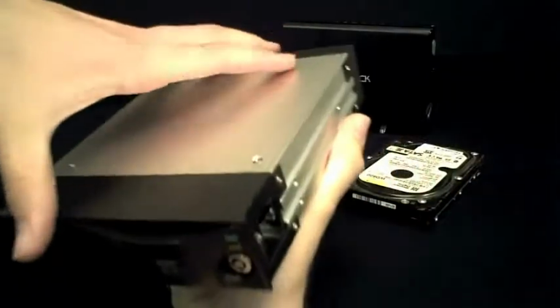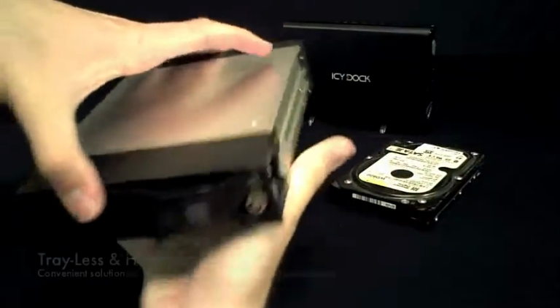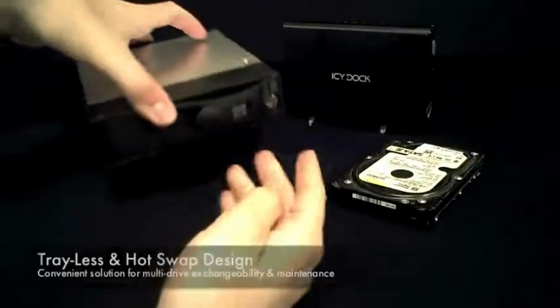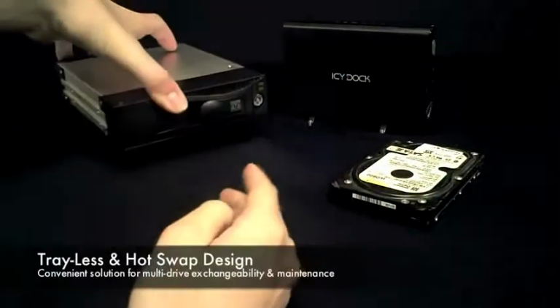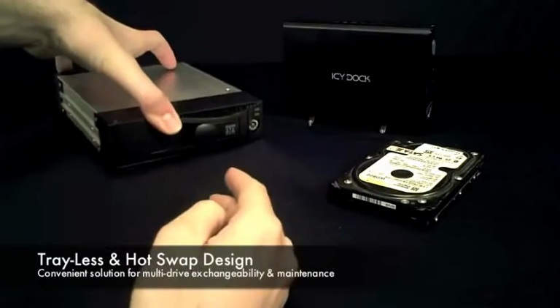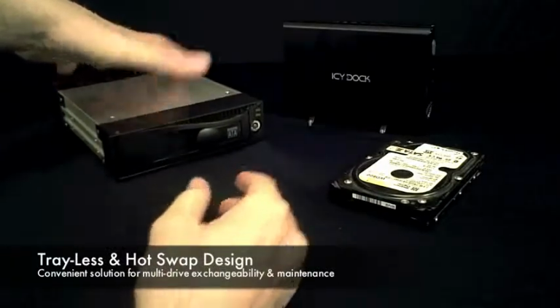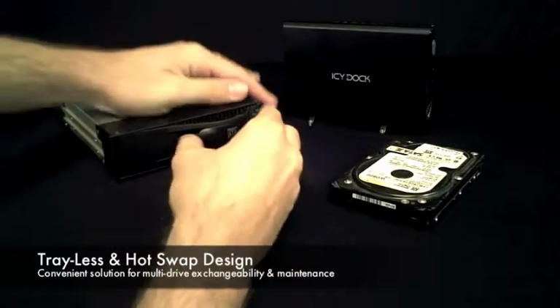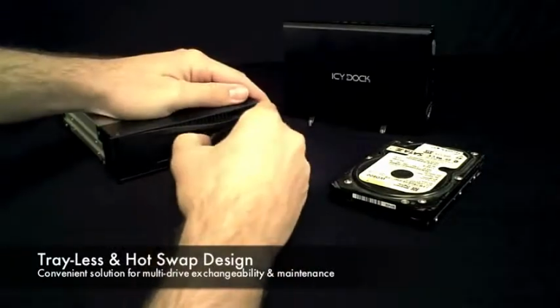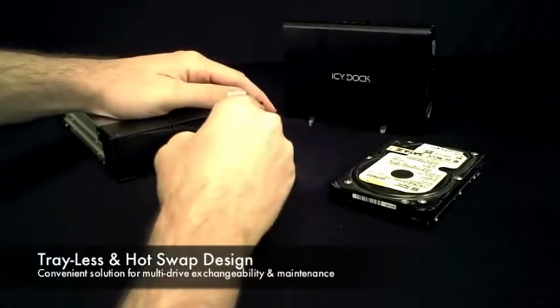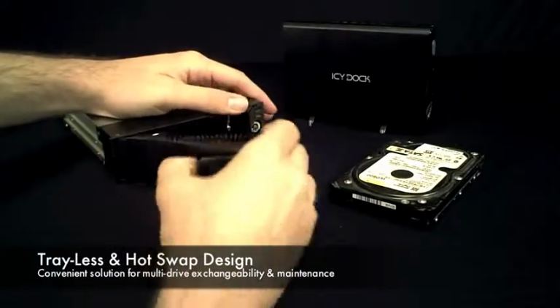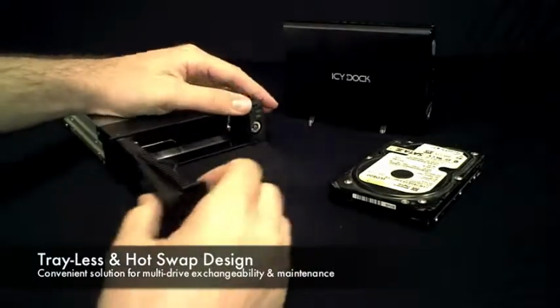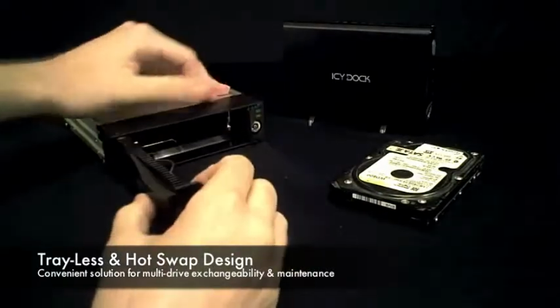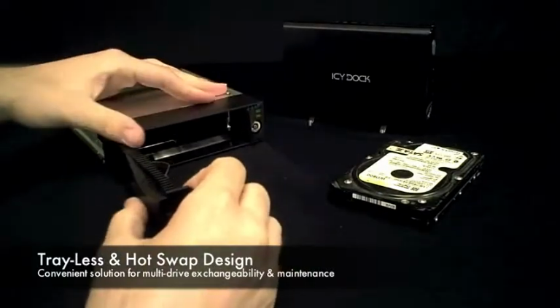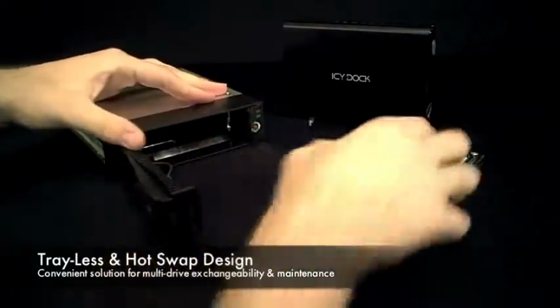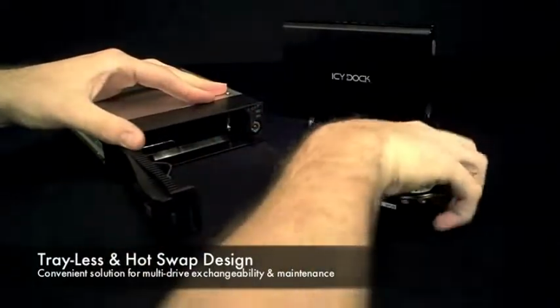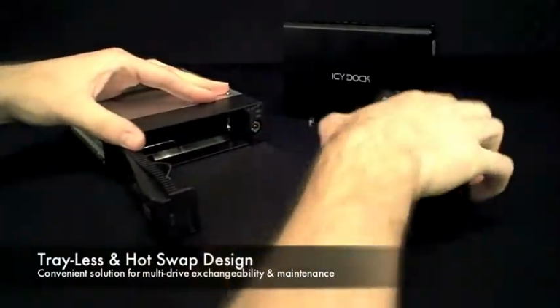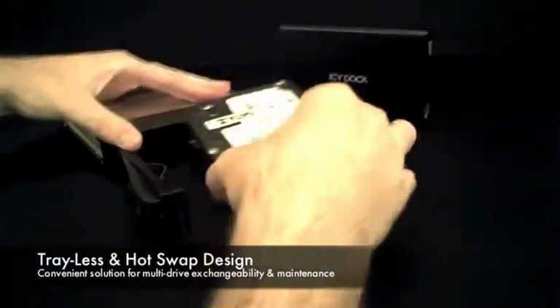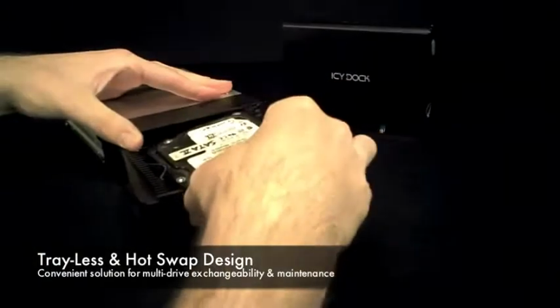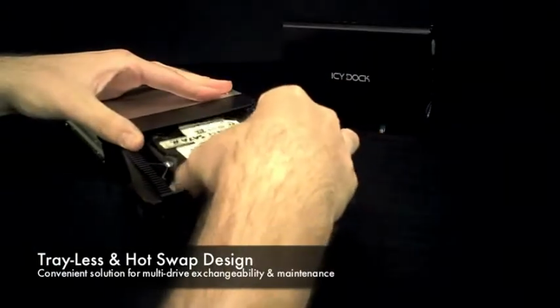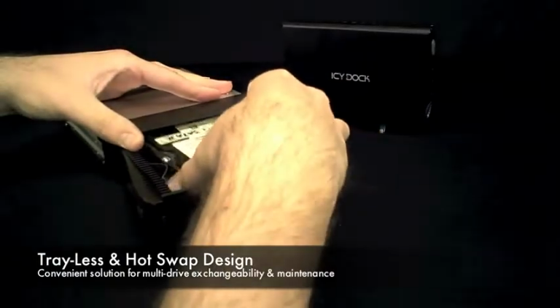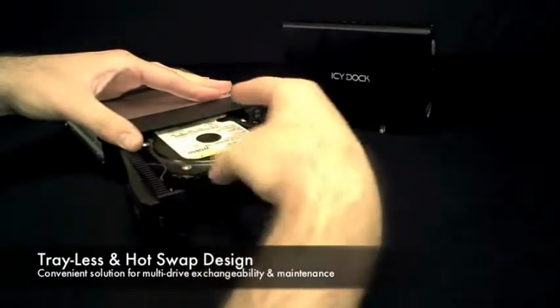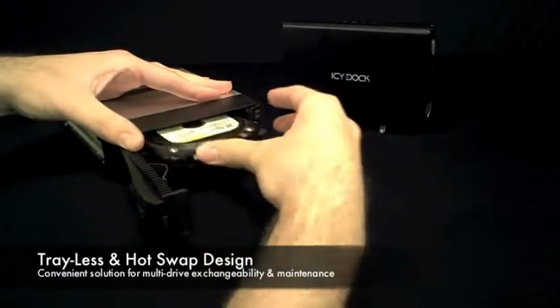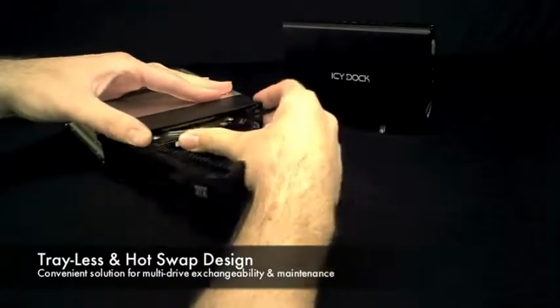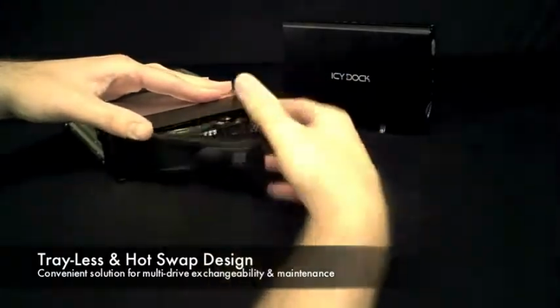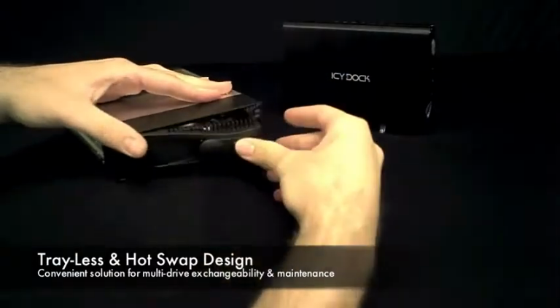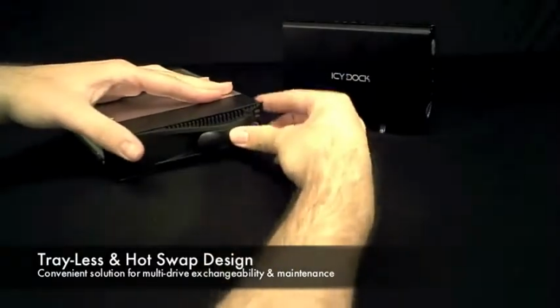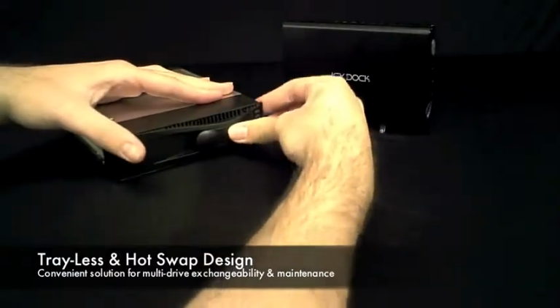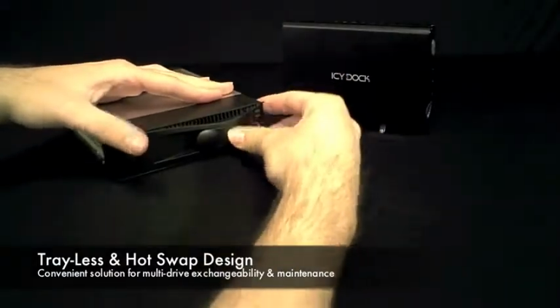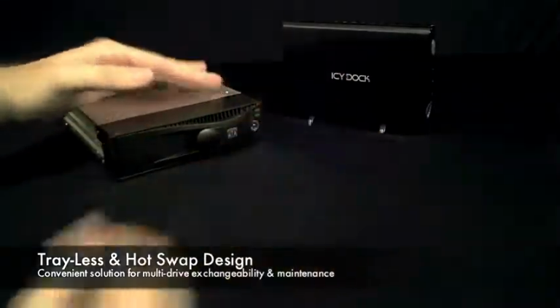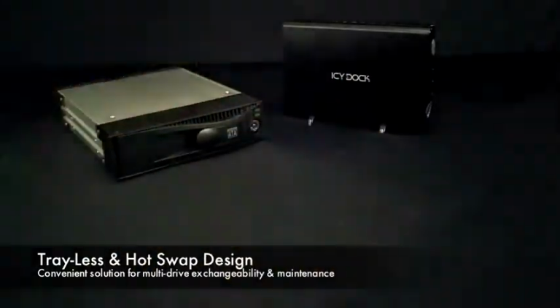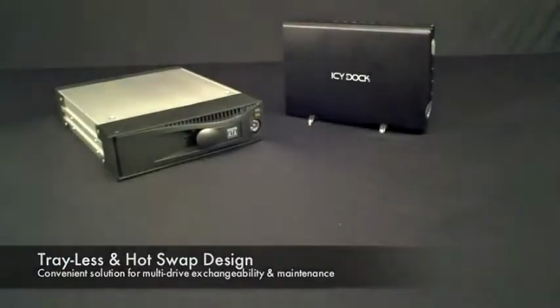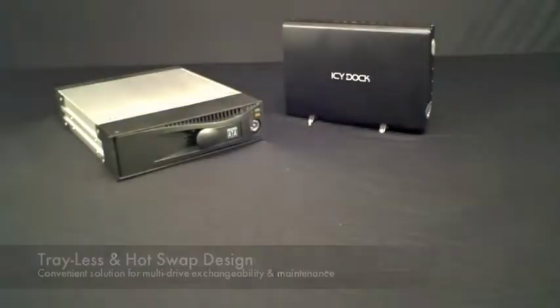Drive installation and removal are completely hassle free. To install or remove a drive, no tools, screws, or trays are required. Simply insert the bare drive and close the door behind it, securing the connection internally.